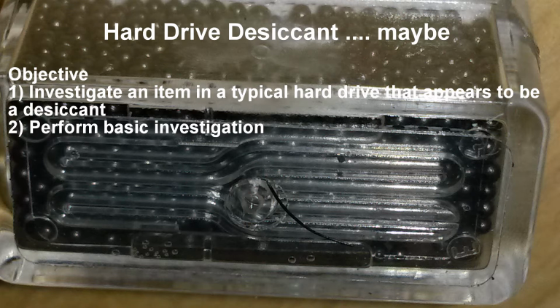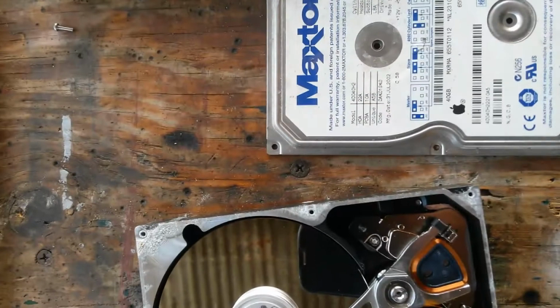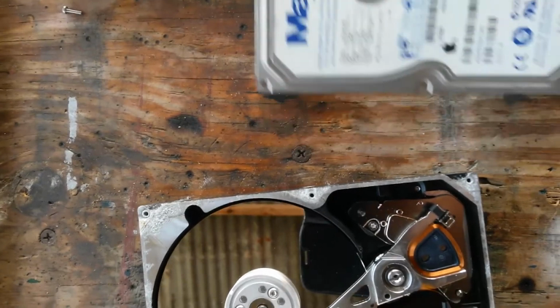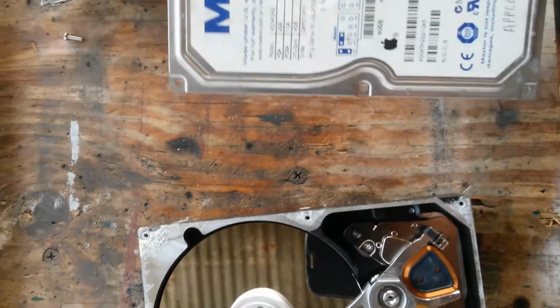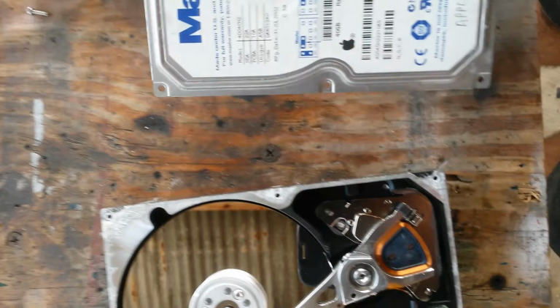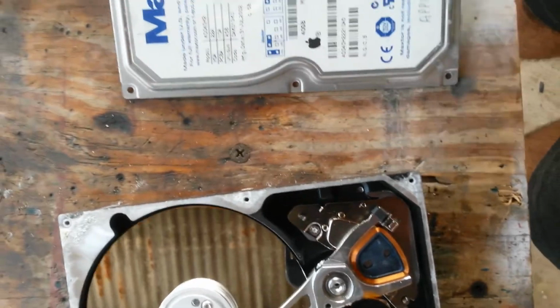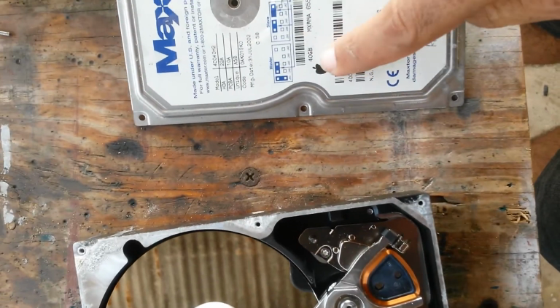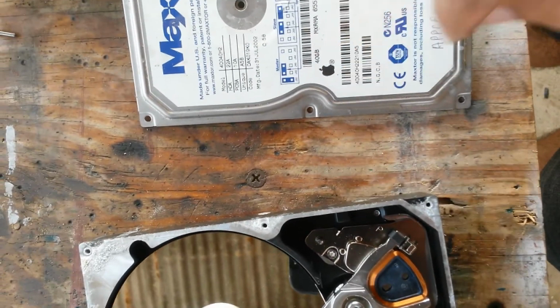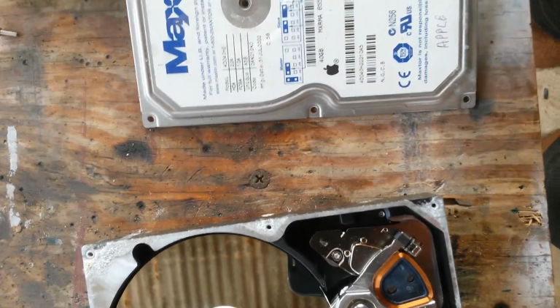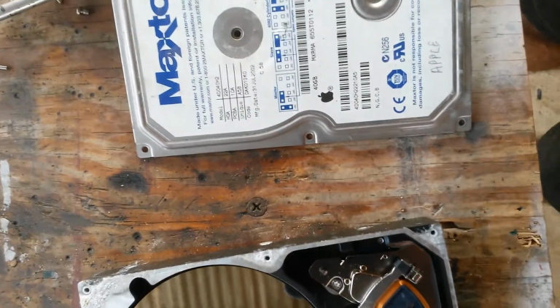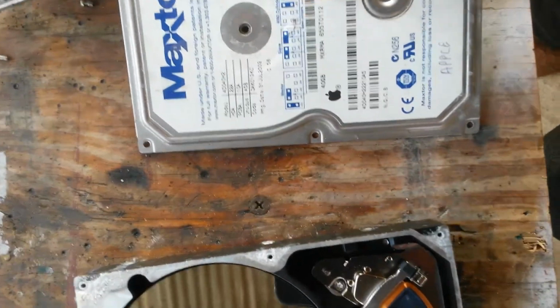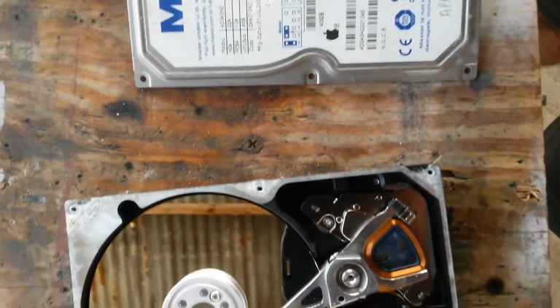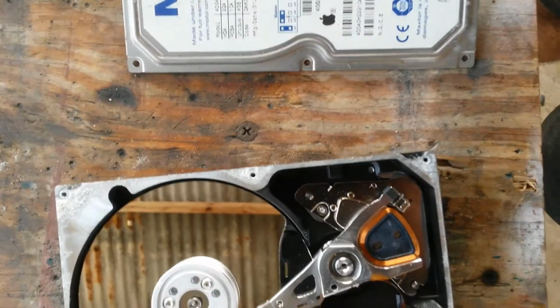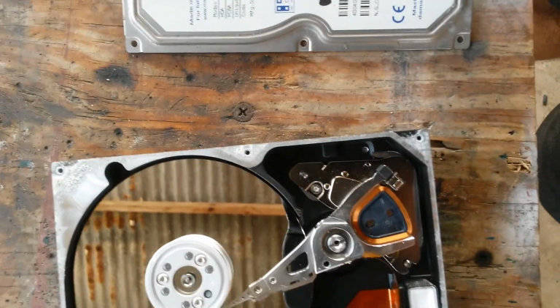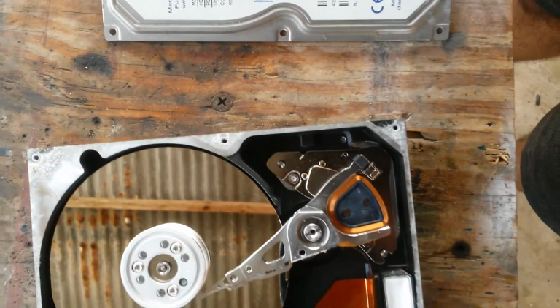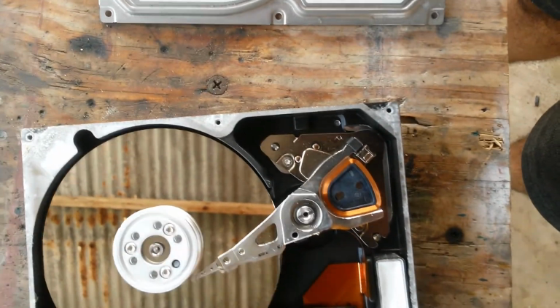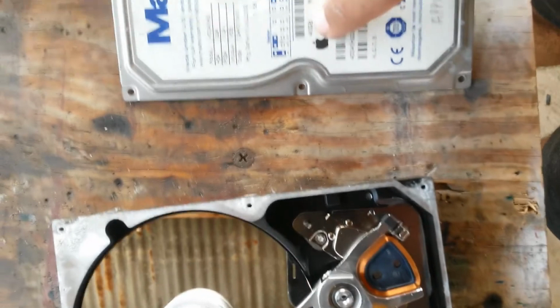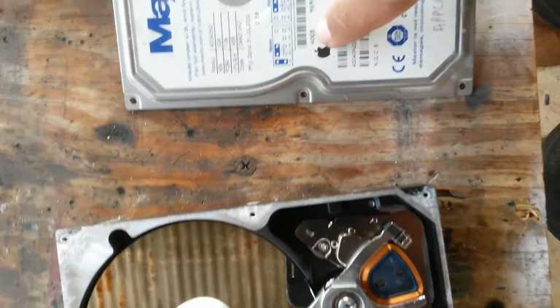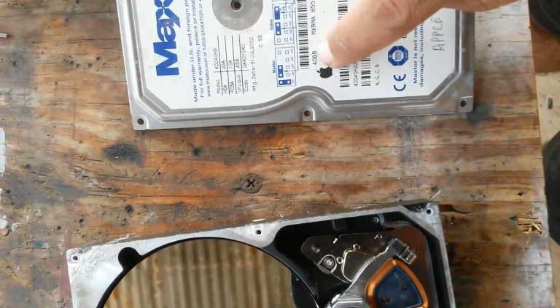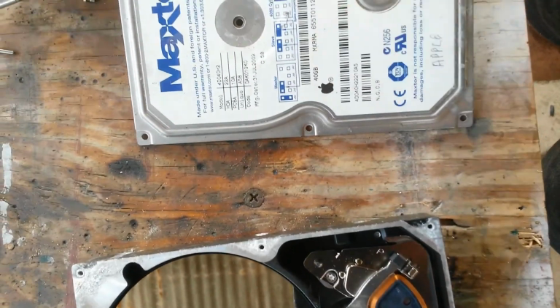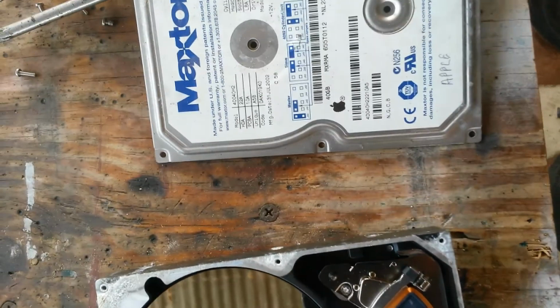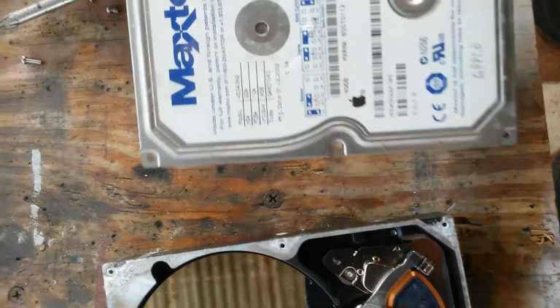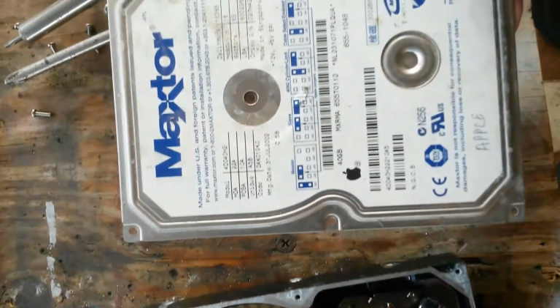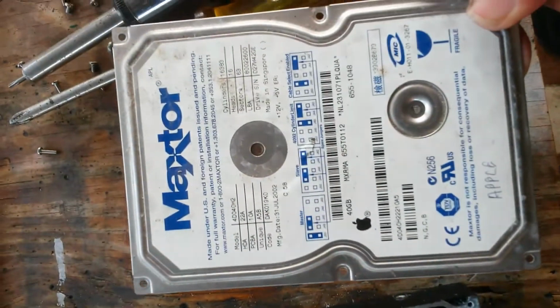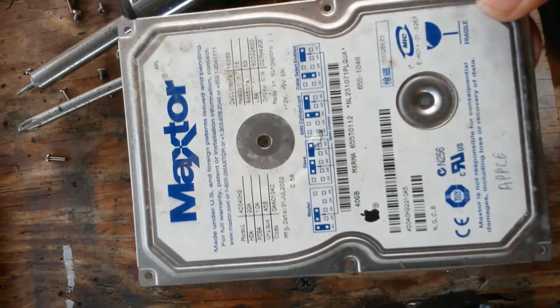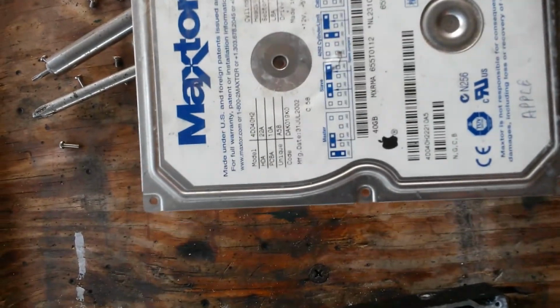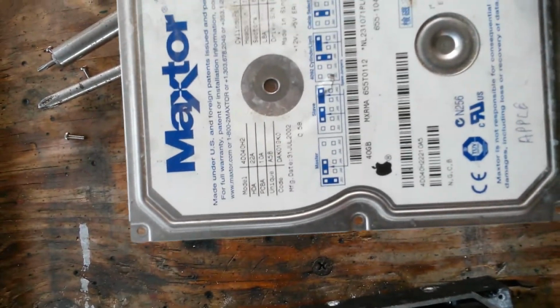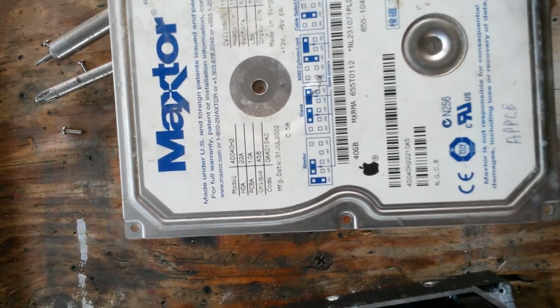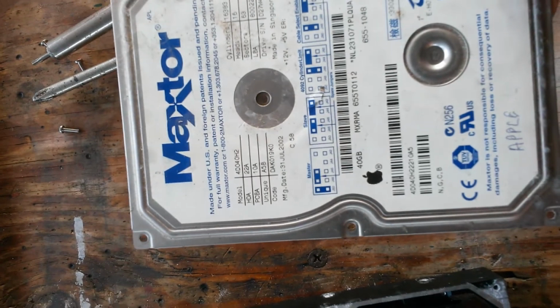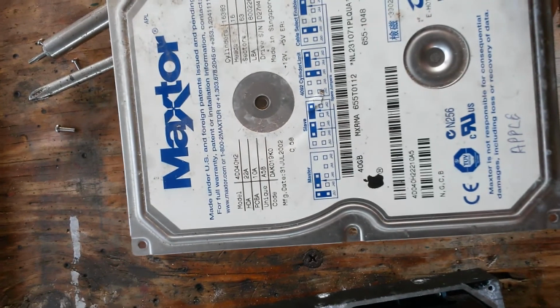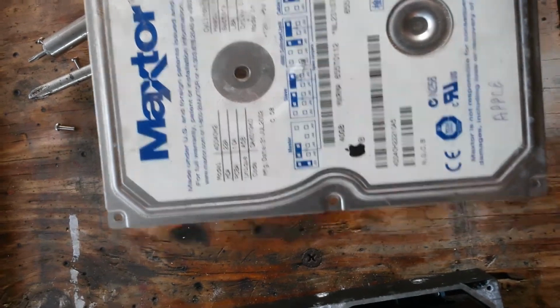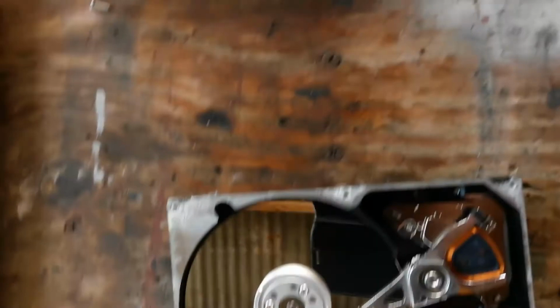This is a master drive for Apple, 40GB — nothing new, nothing too fancy, just a simple enough drive.